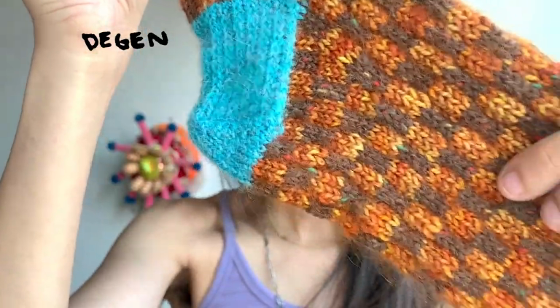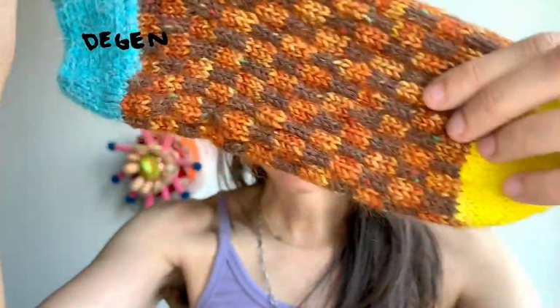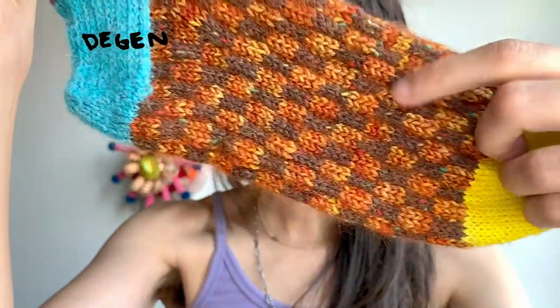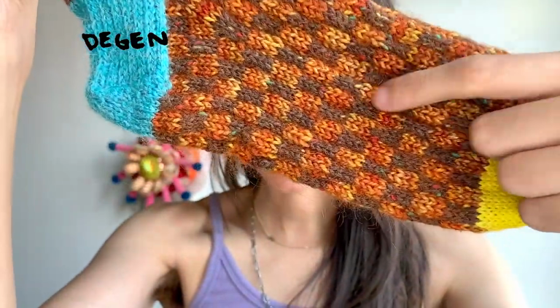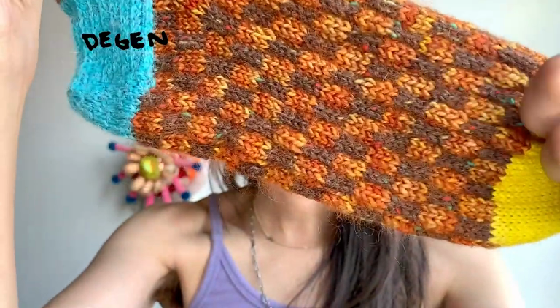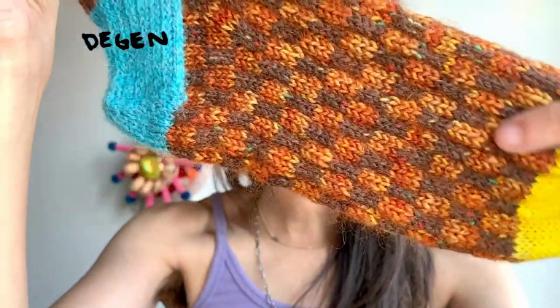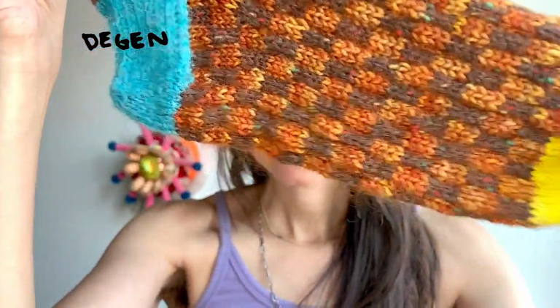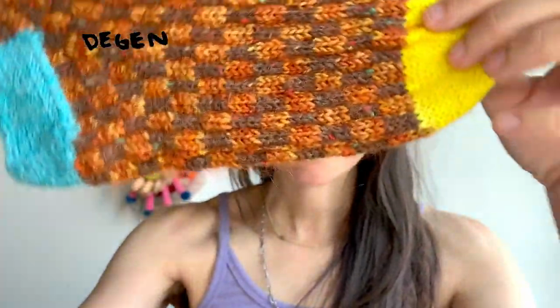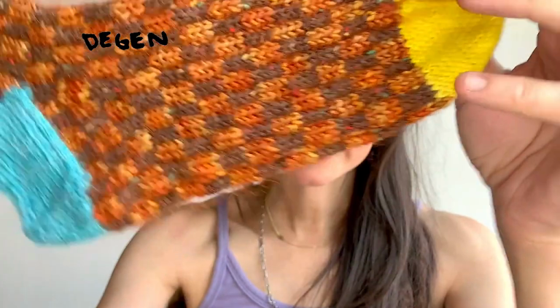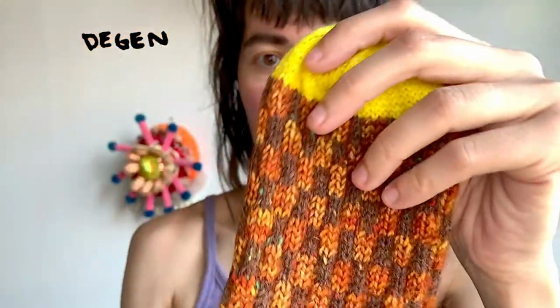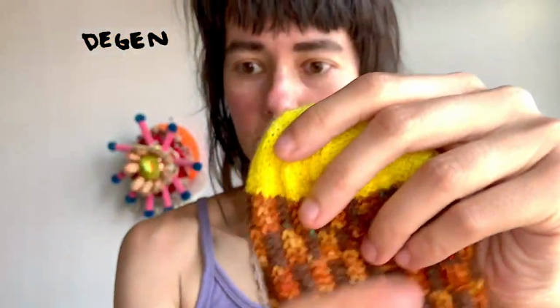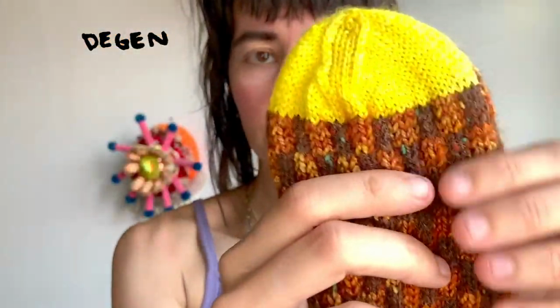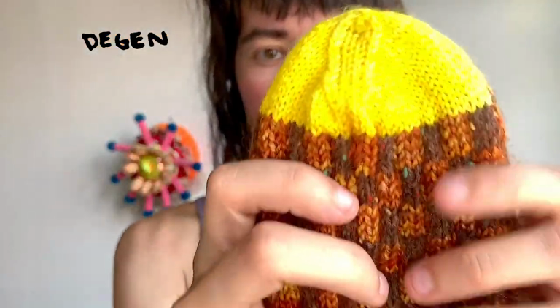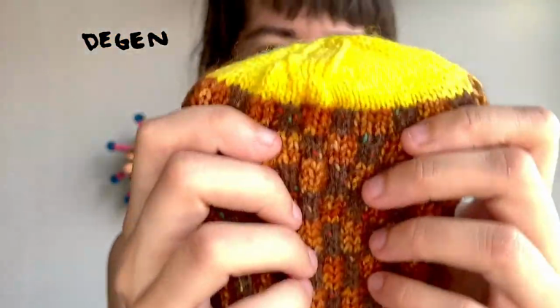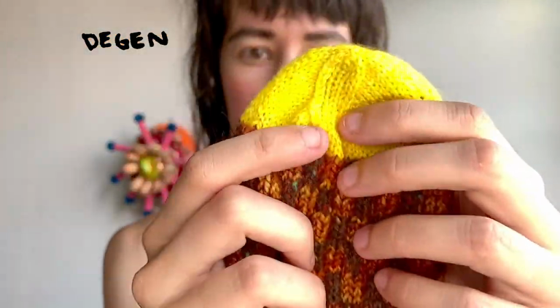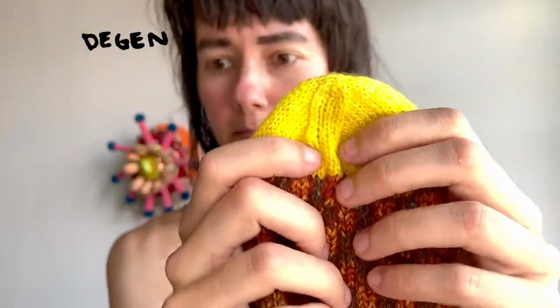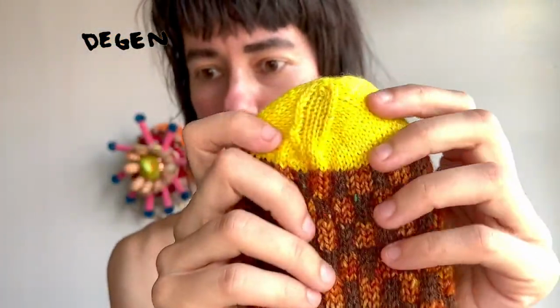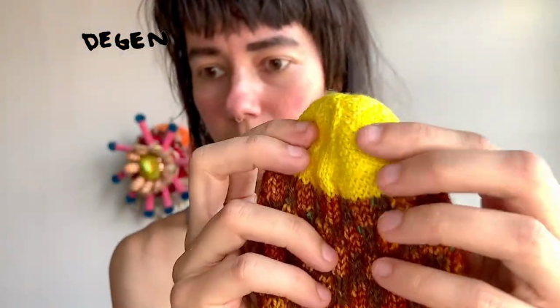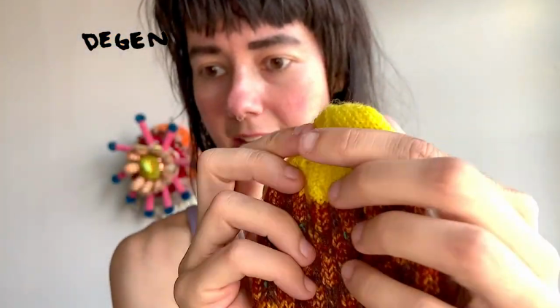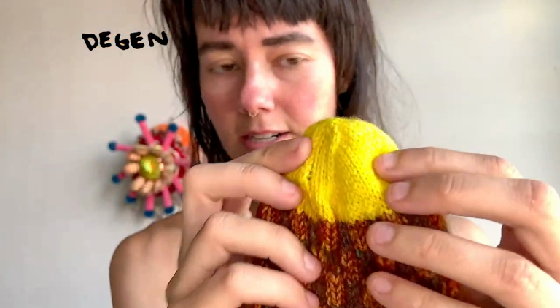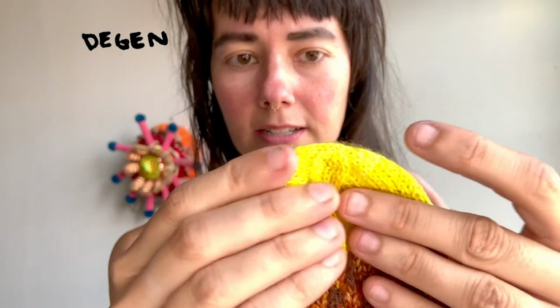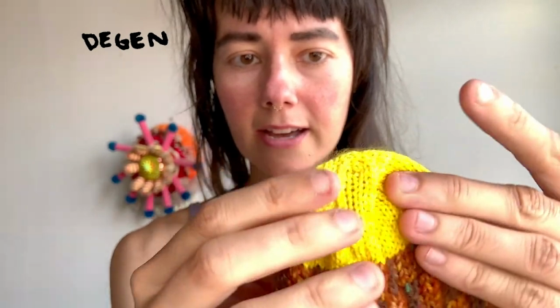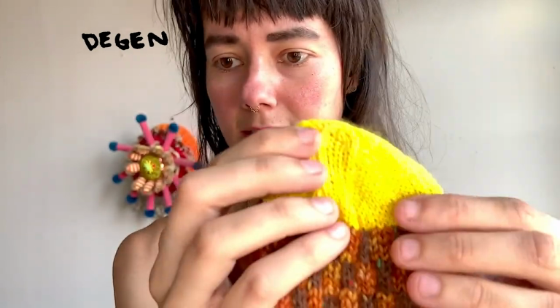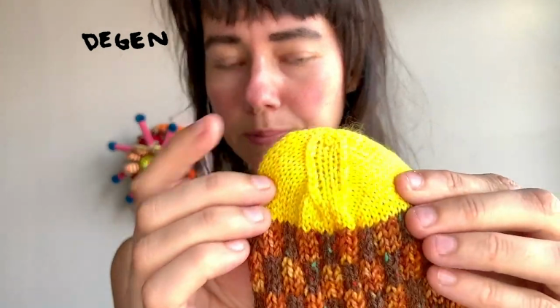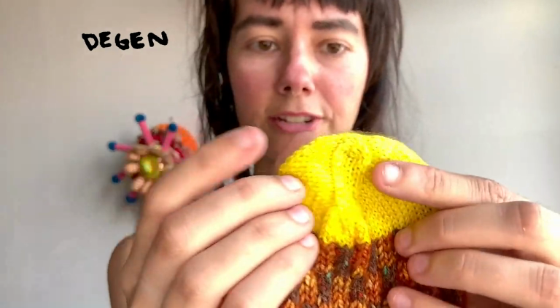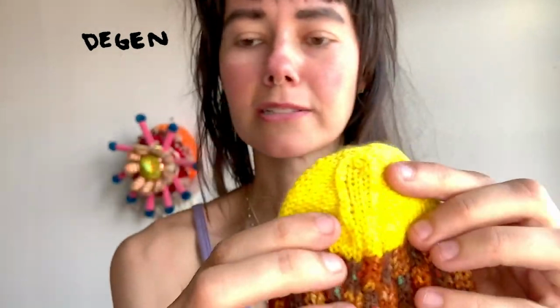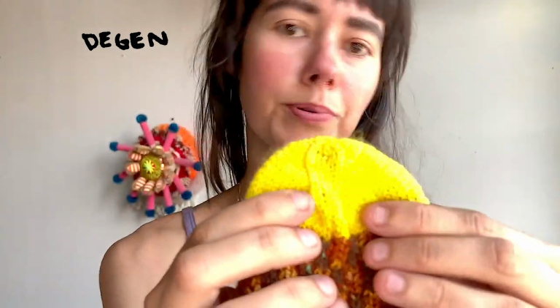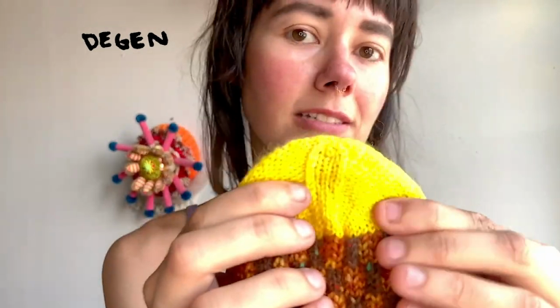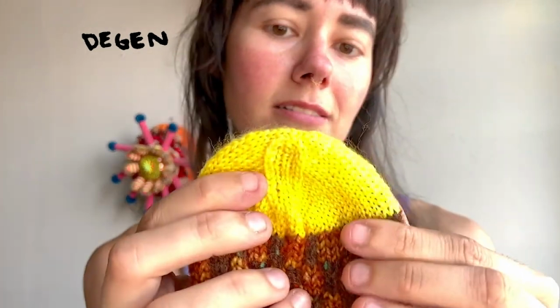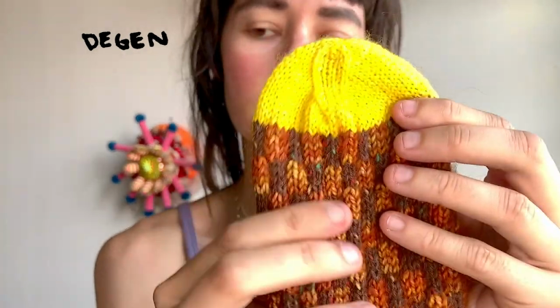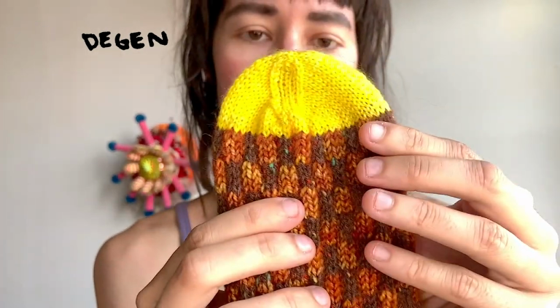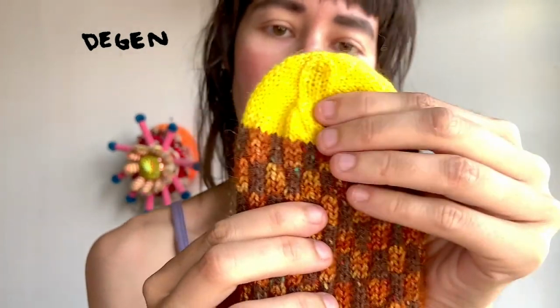Then you knit straight away for a while, and finally you have the toe, which is made through standardly placed decreases.